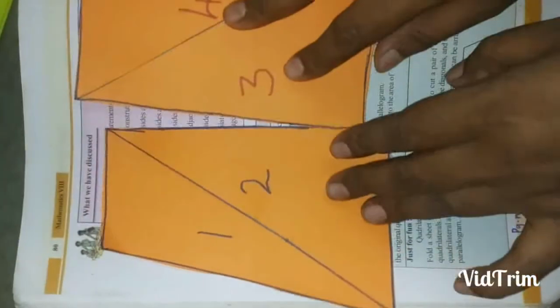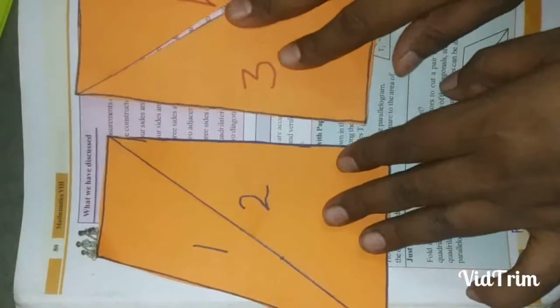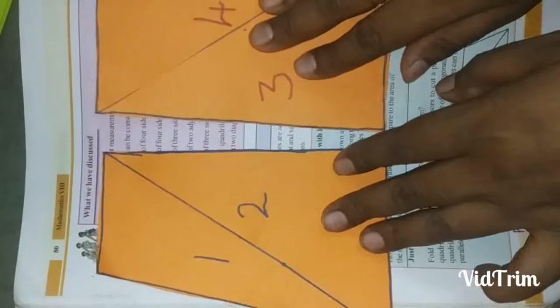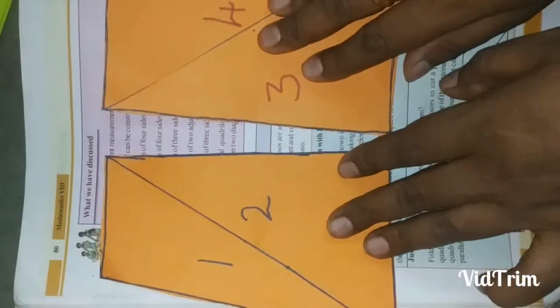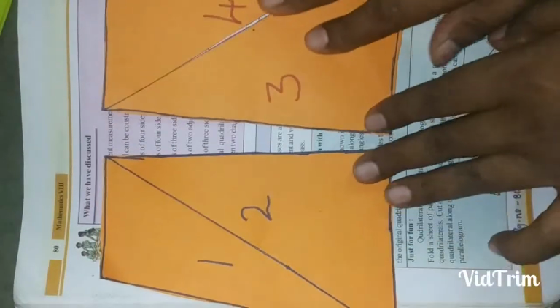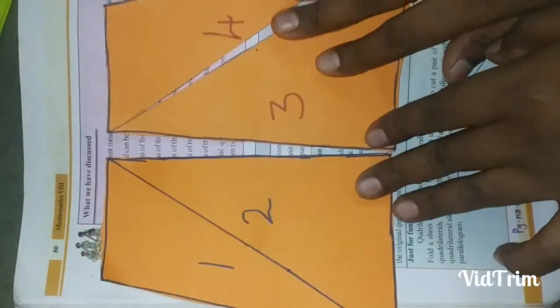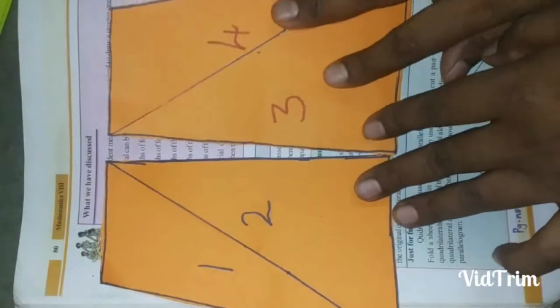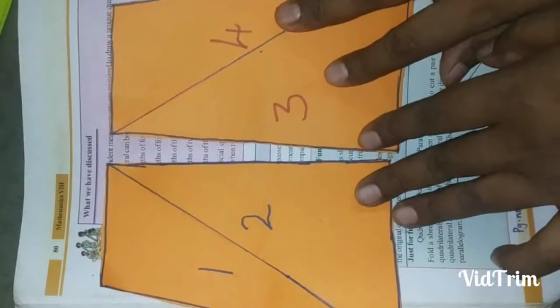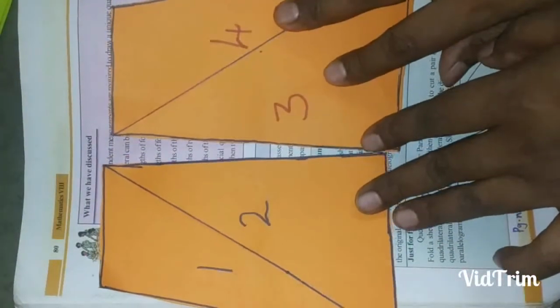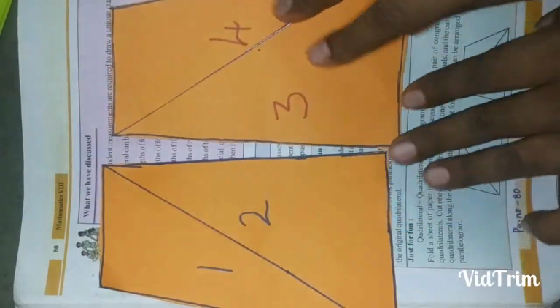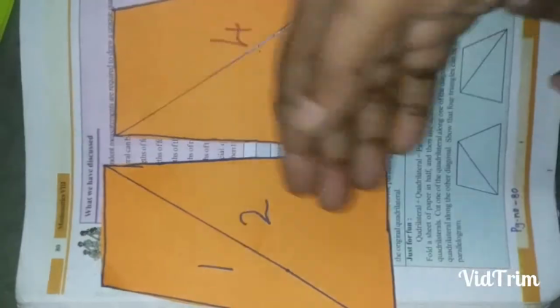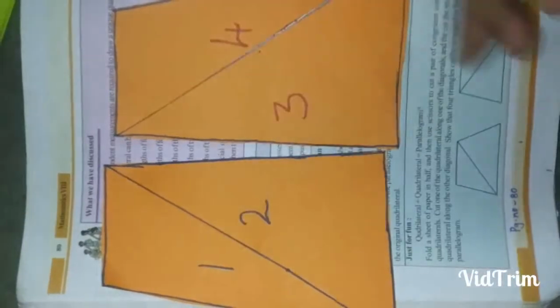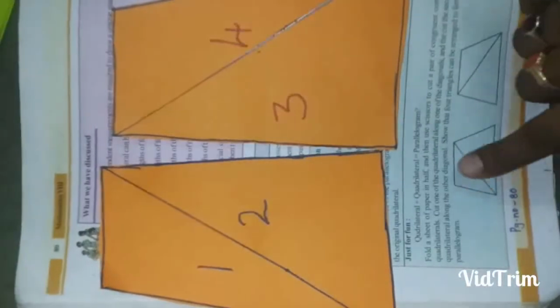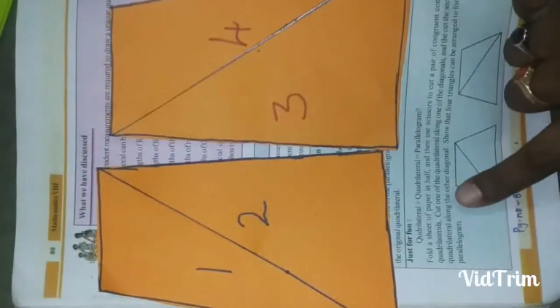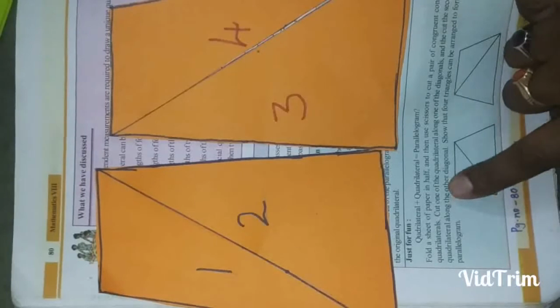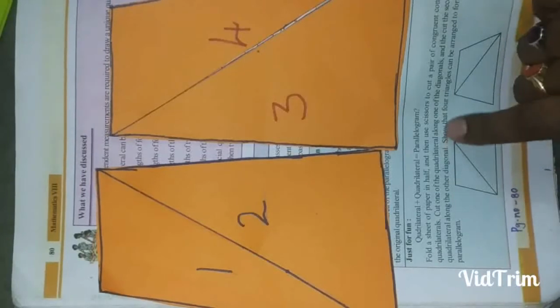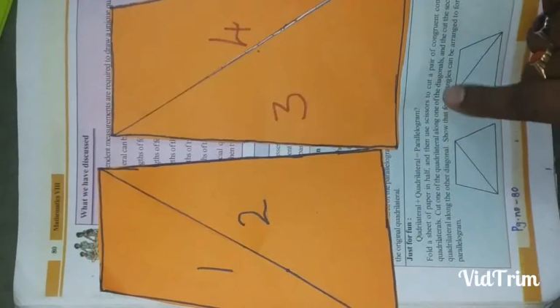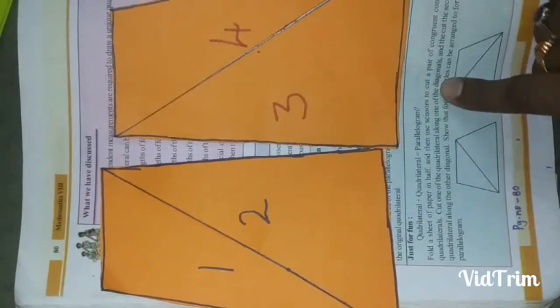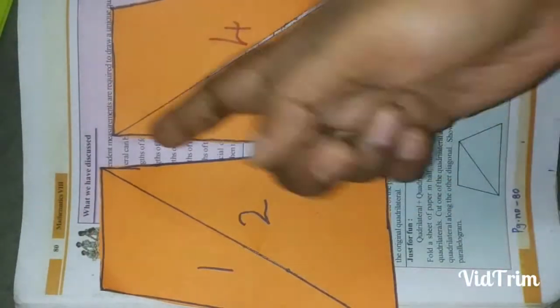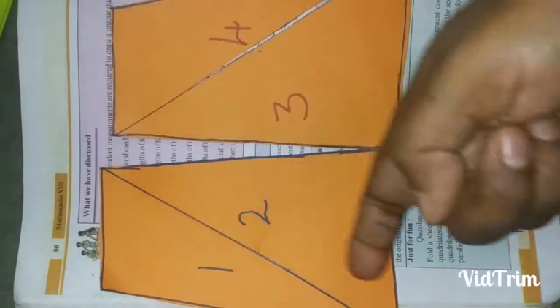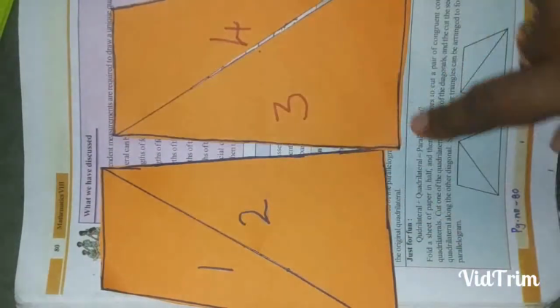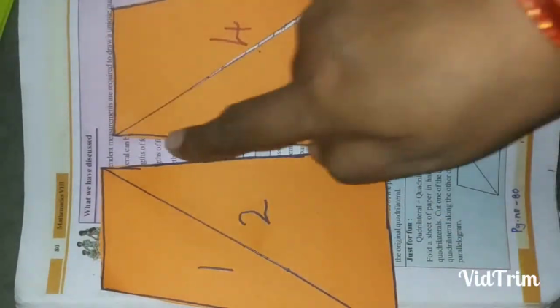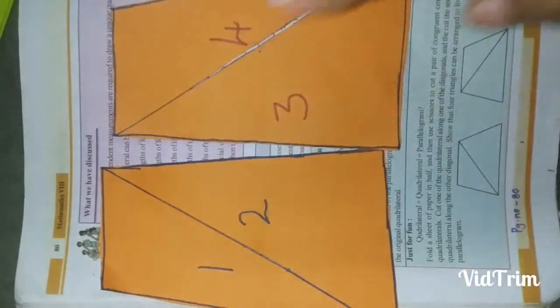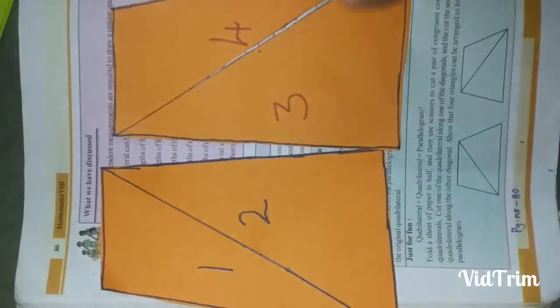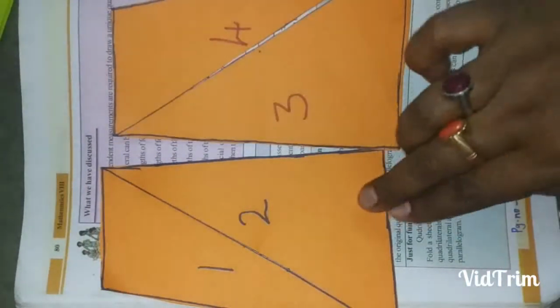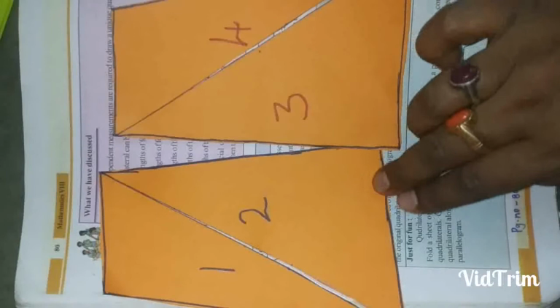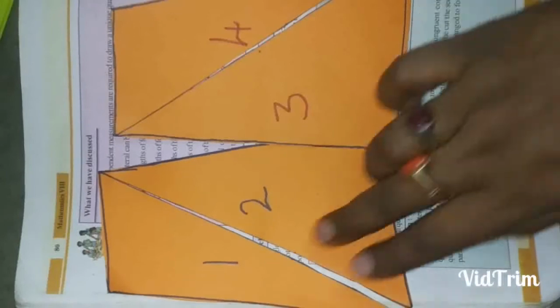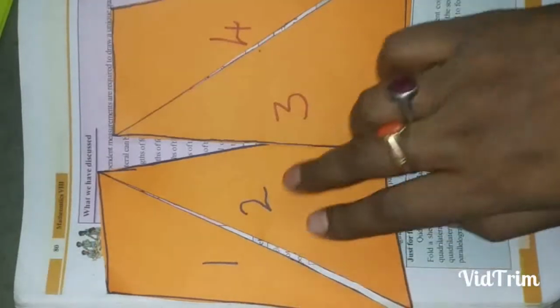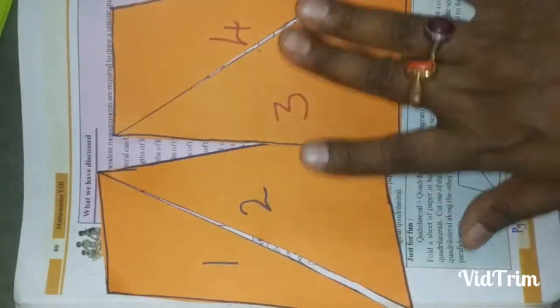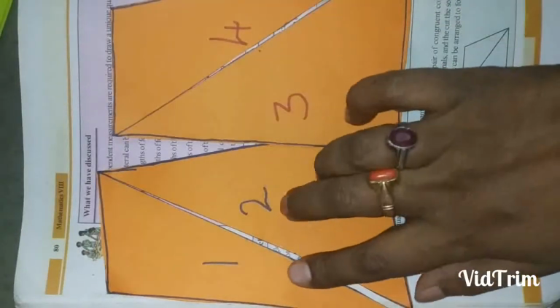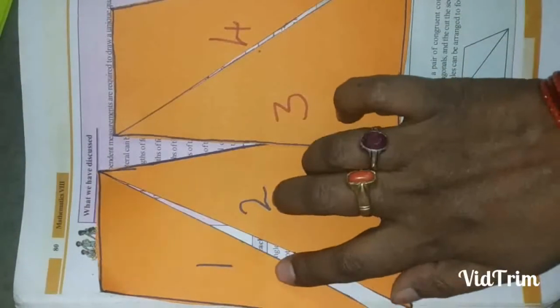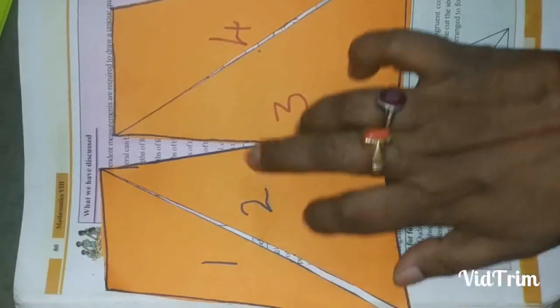So these two are the quadrilaterals cut along their diagonals. One quadrilateral is cut along one diagonal, and the other quadrilateral along the other diagonal. This gives us a total of four triangles — two triangles from each quadrilateral.